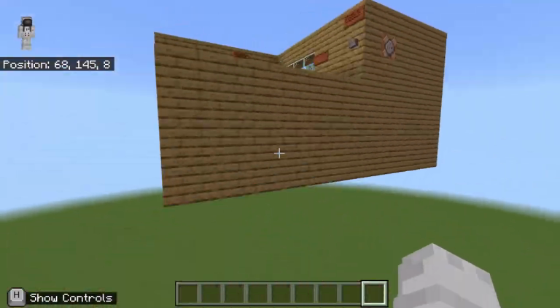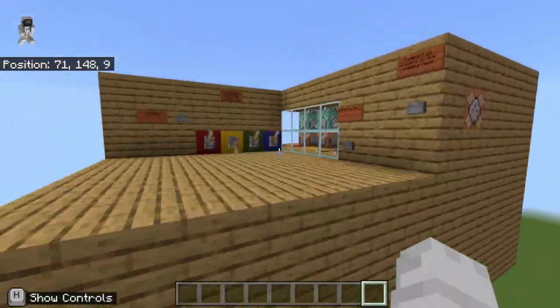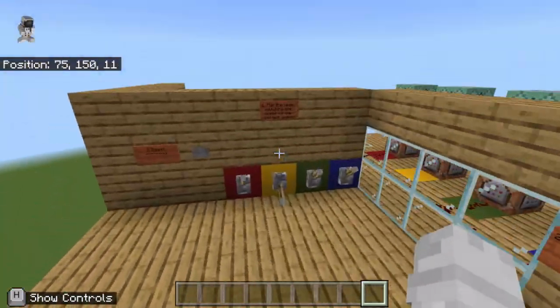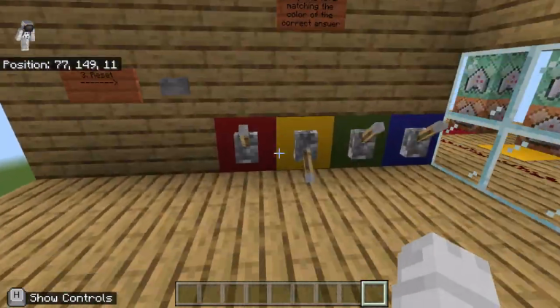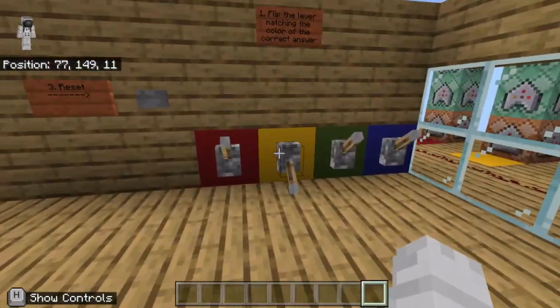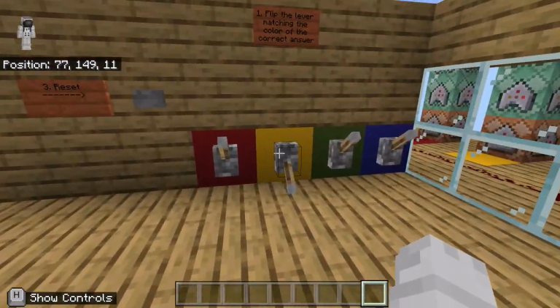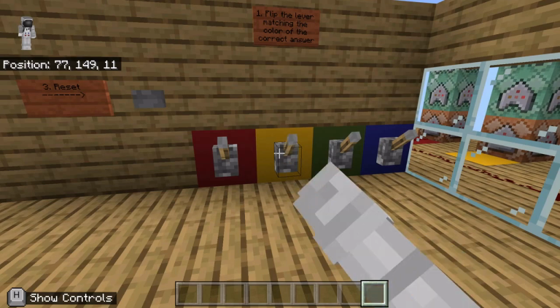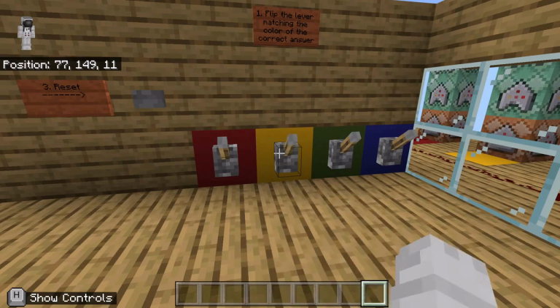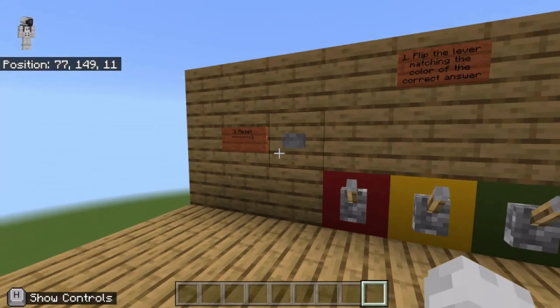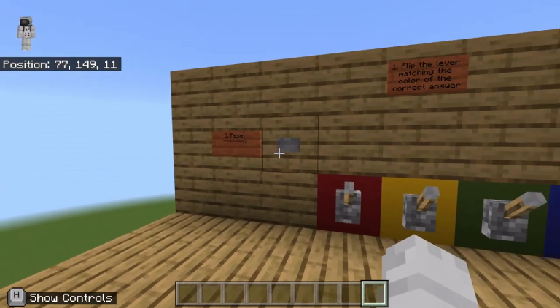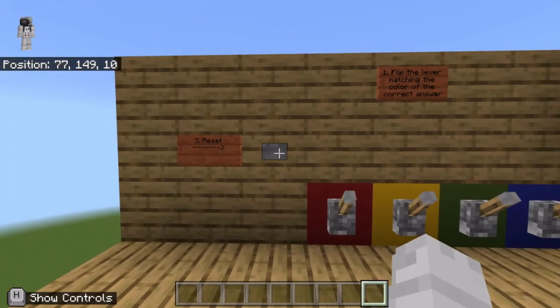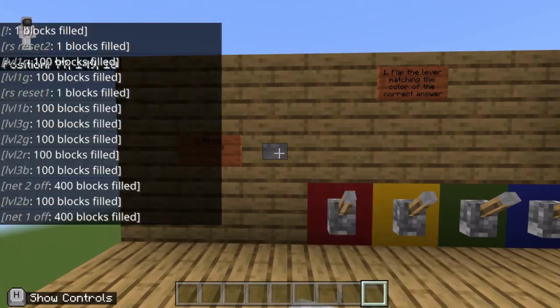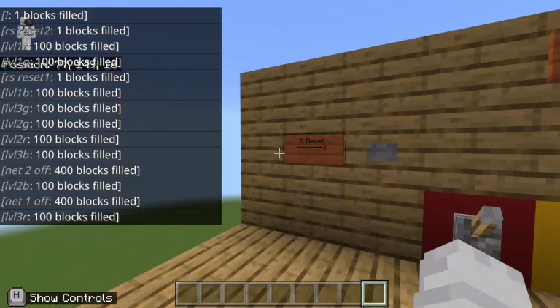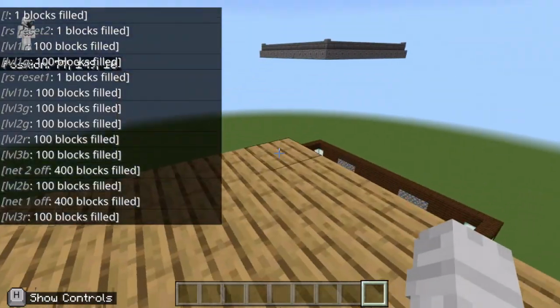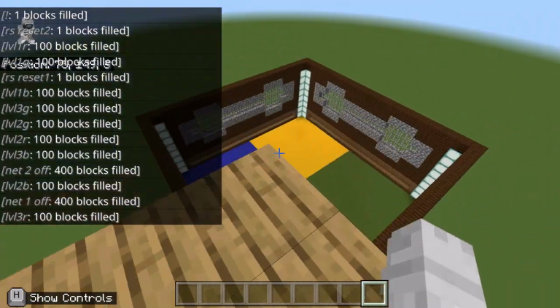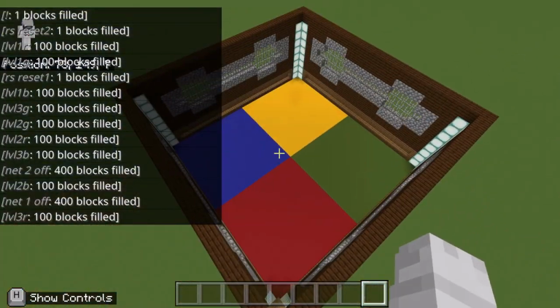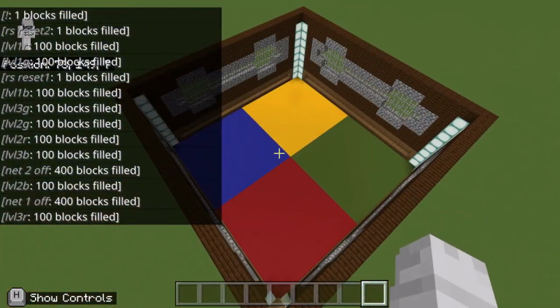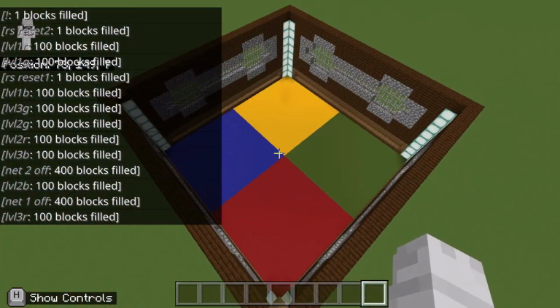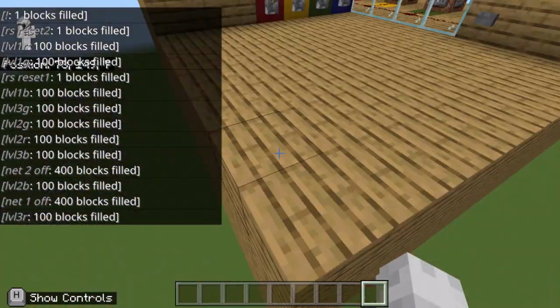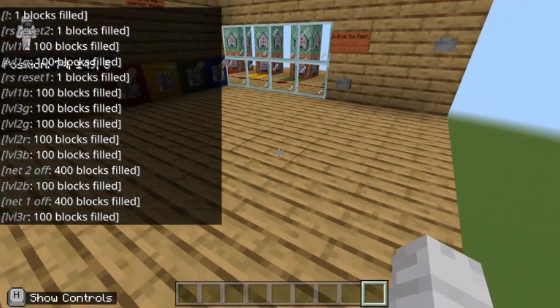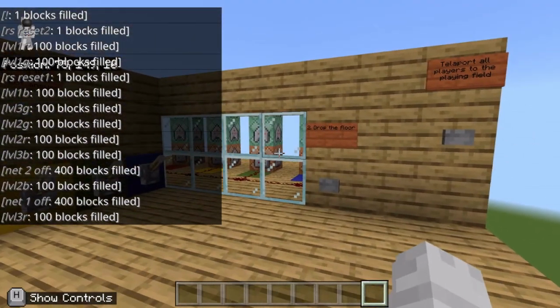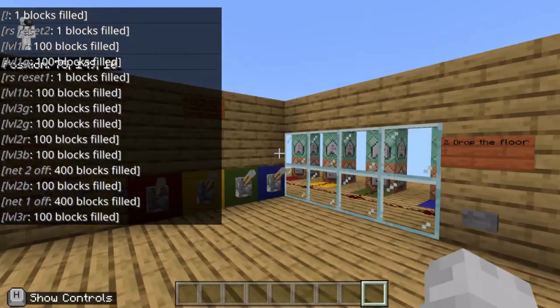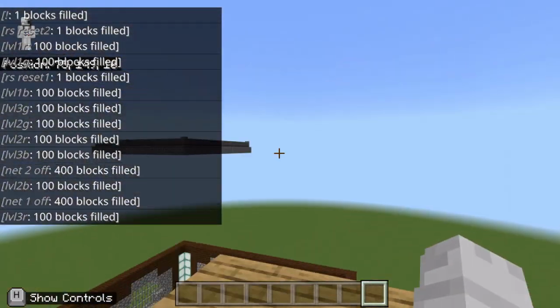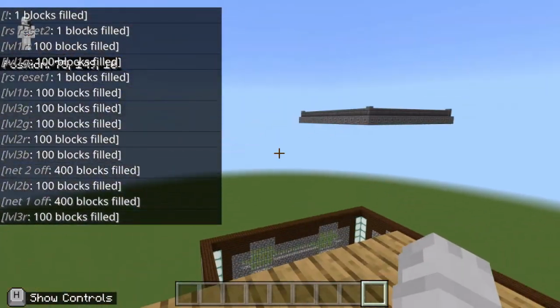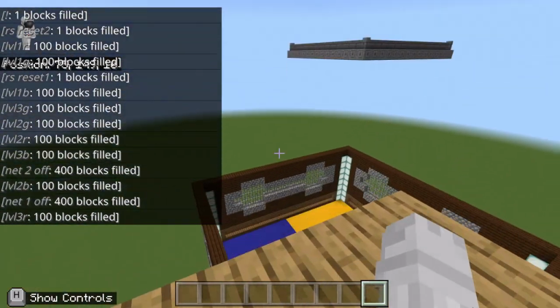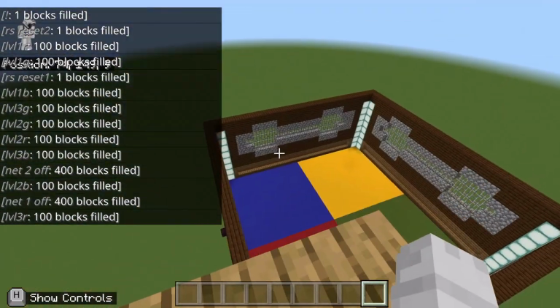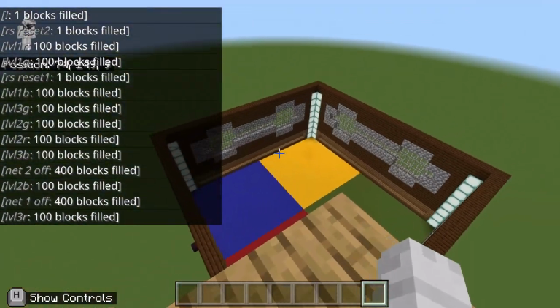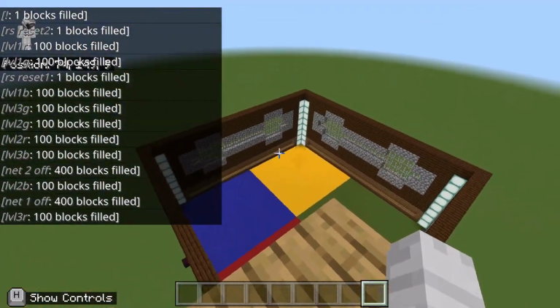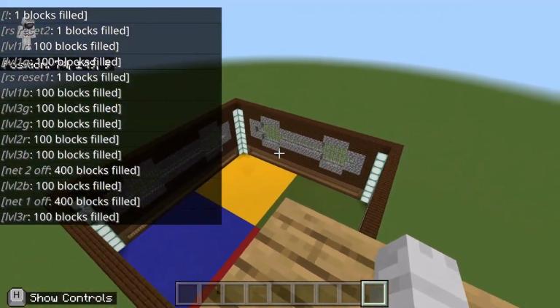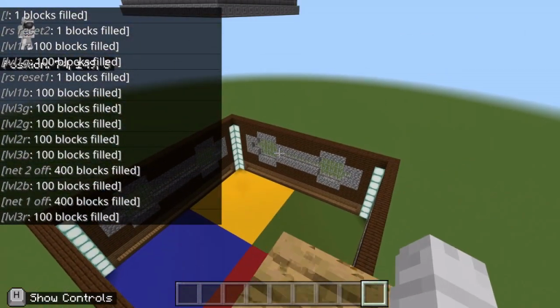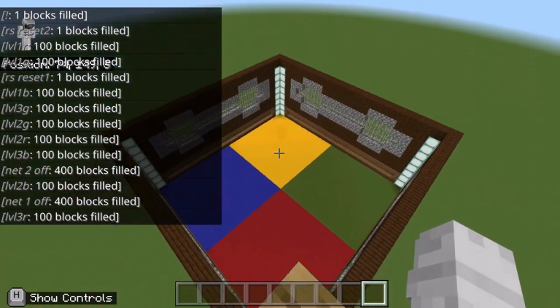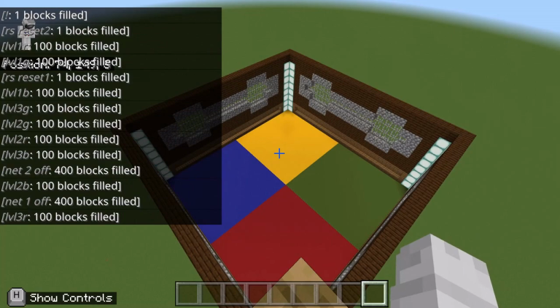Once you've done the question, unflip the lever, hit the reset button, everything will be sealed back up, and you're ready for the next round. Mix and repeat until your quiz is done. I hope you guys have fun!